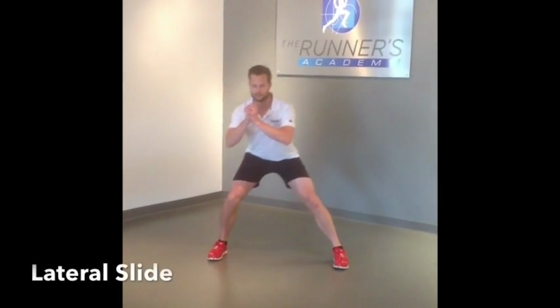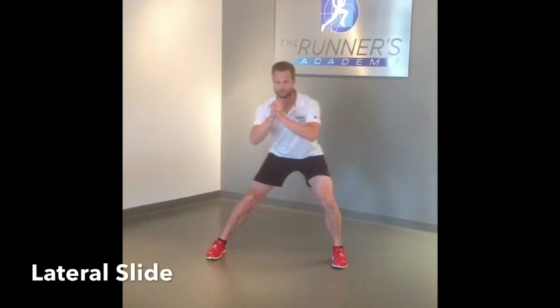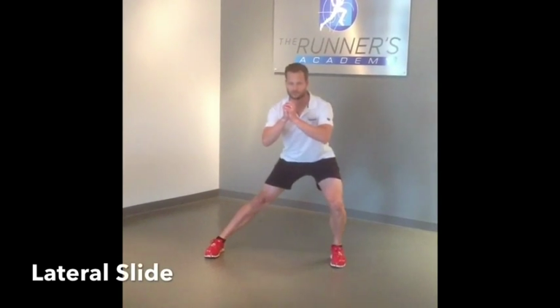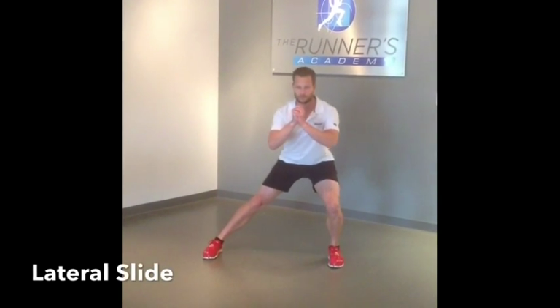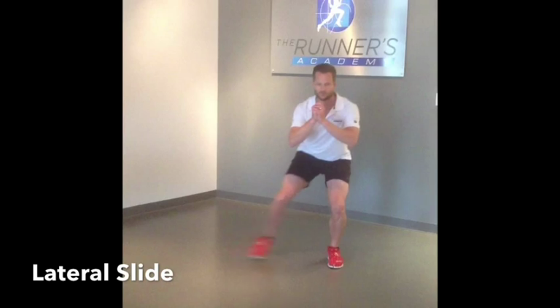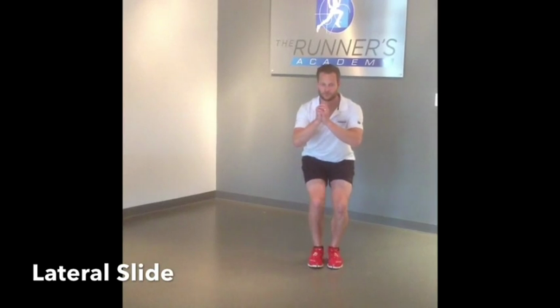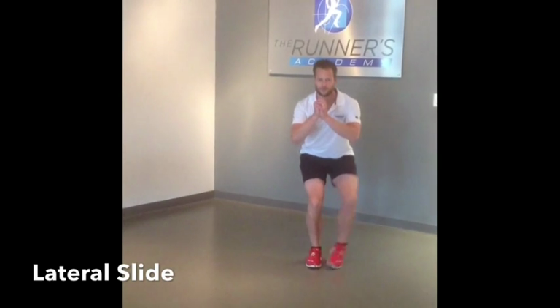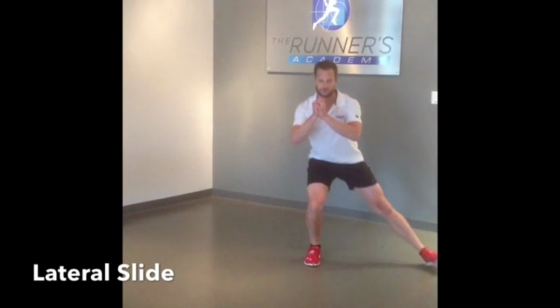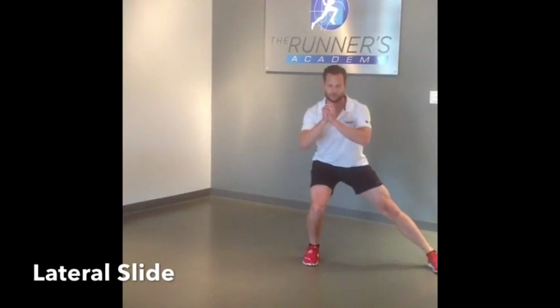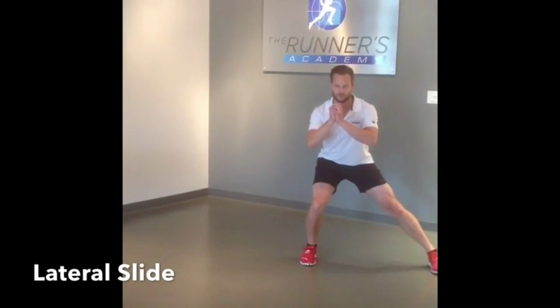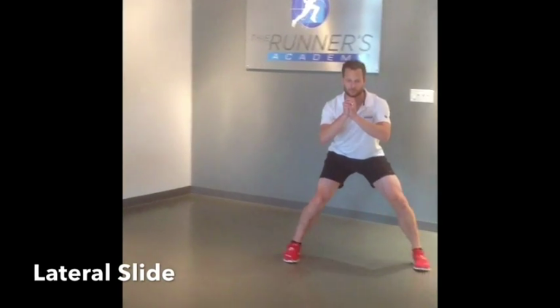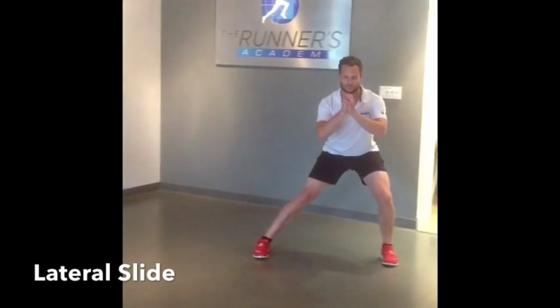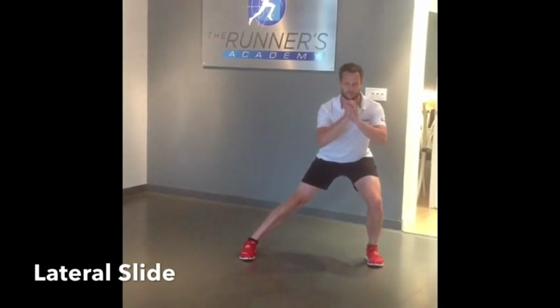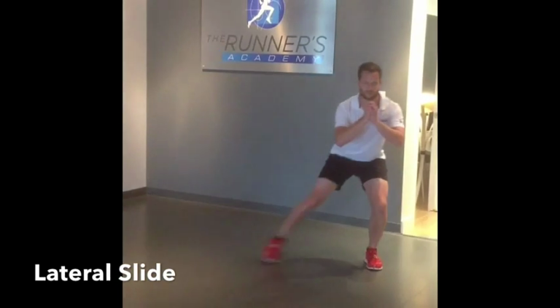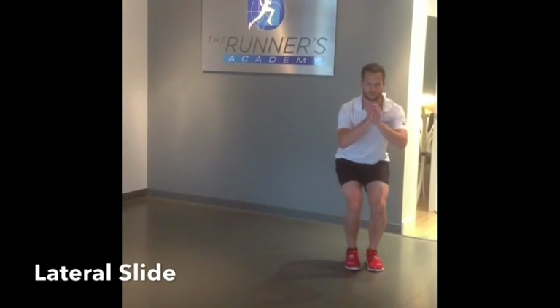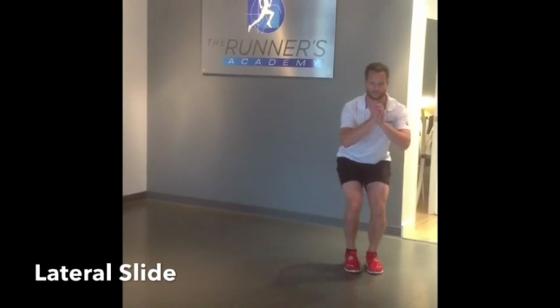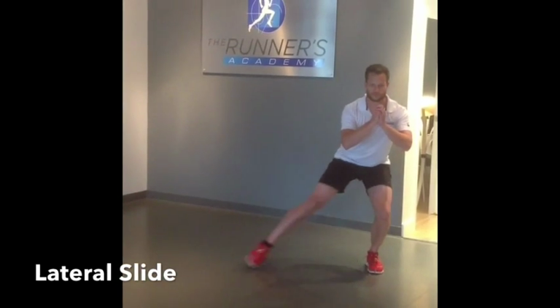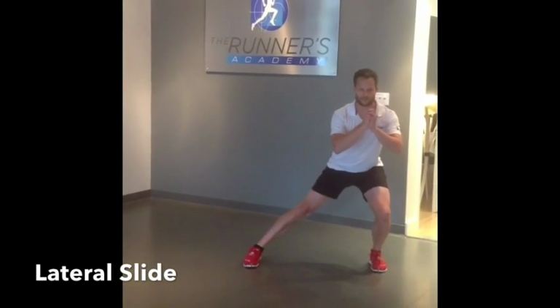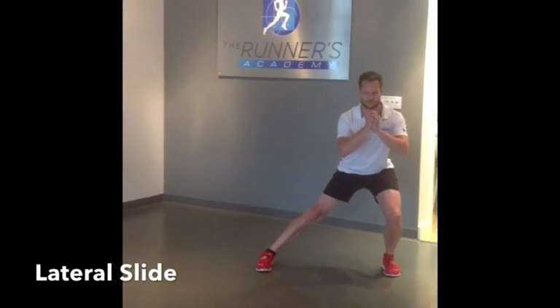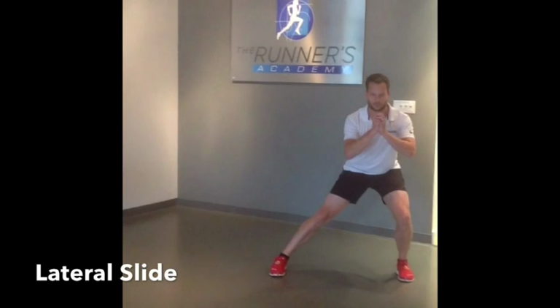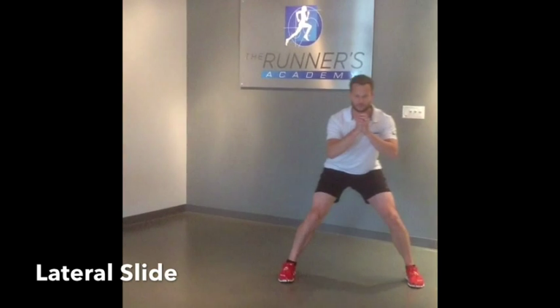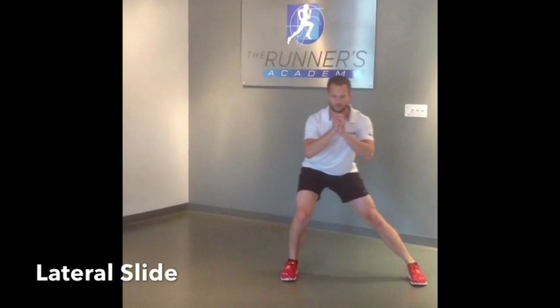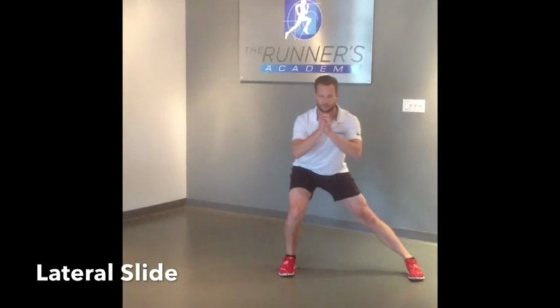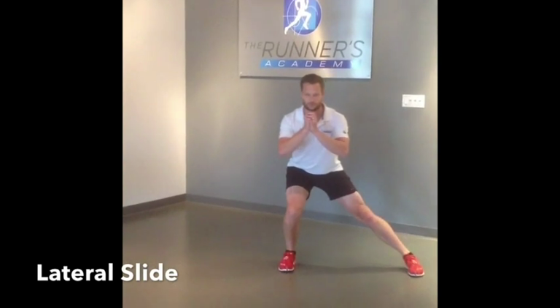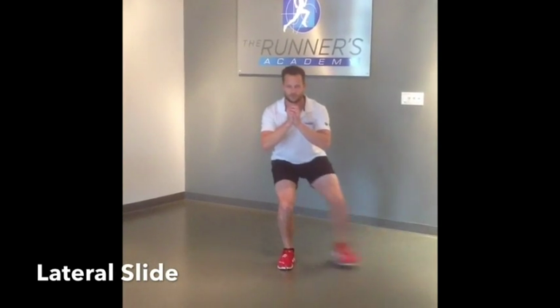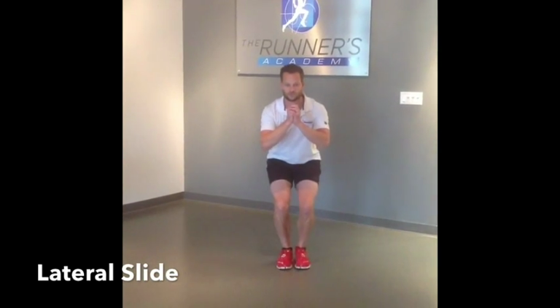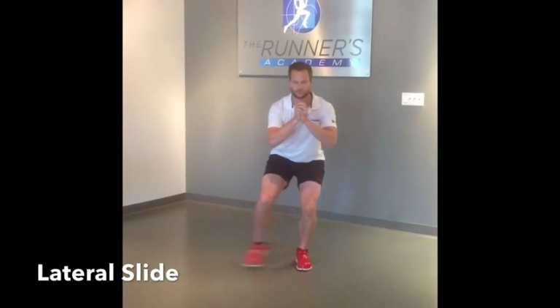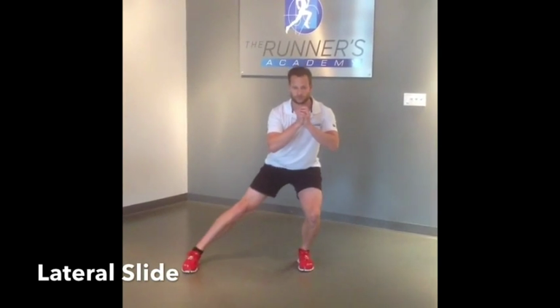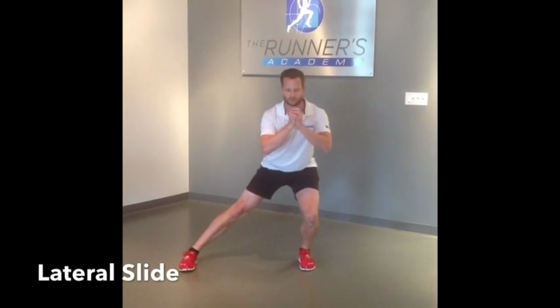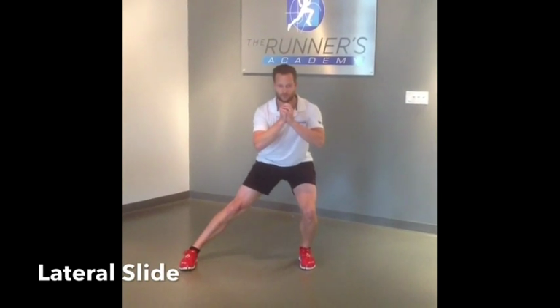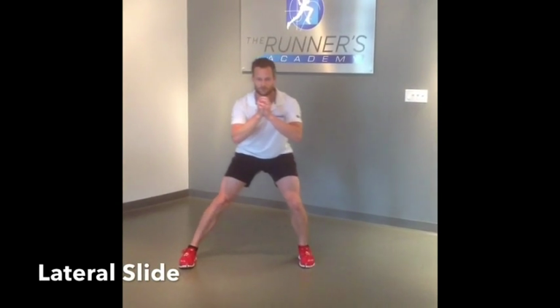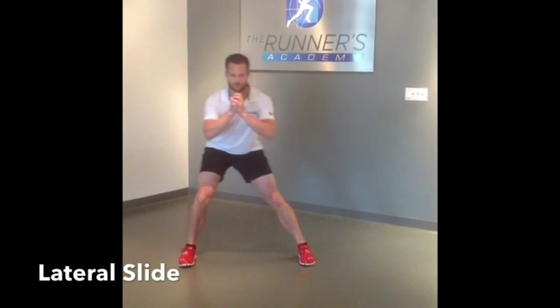The lateral slide is one of my favorites — great for activating the glutes, loosening up the adductors, and you'll really notice if you have a difference in tightness side-to-side.